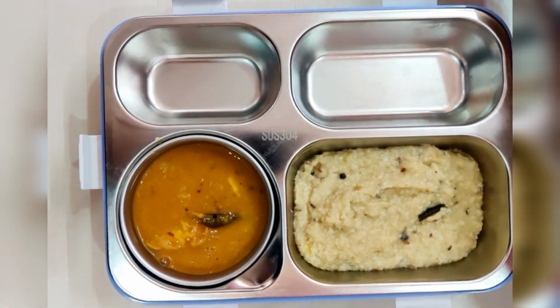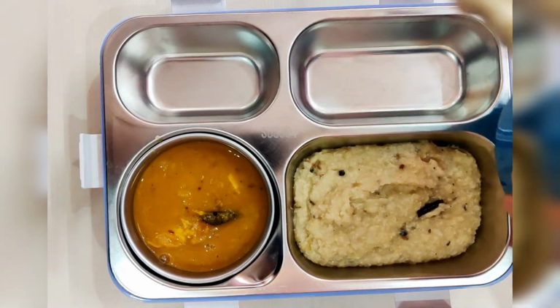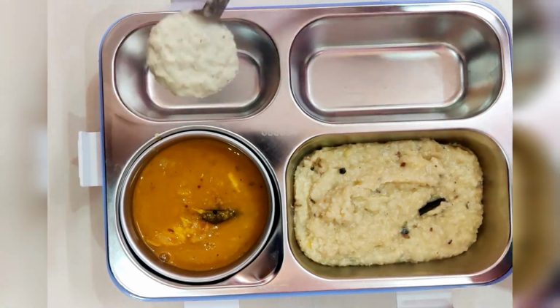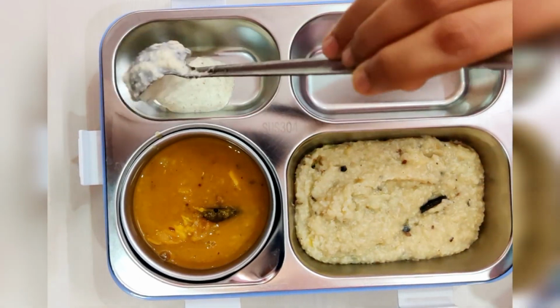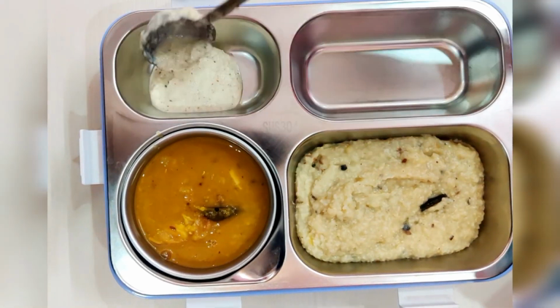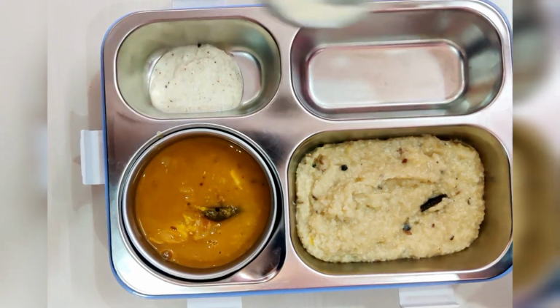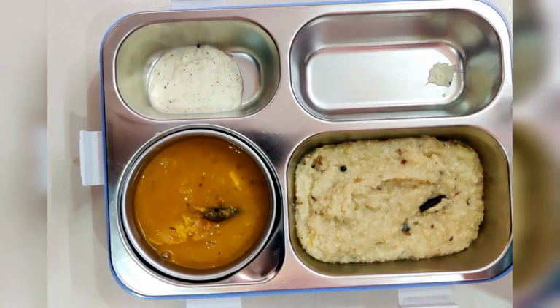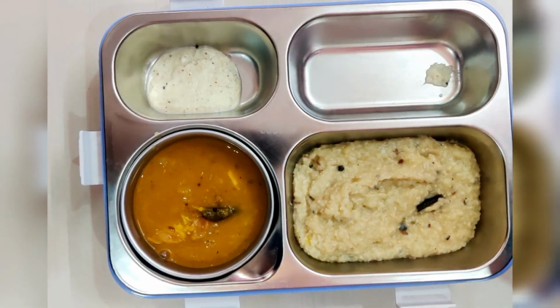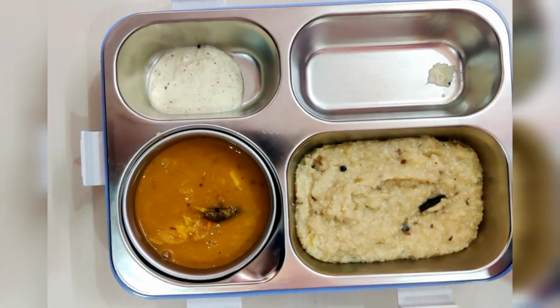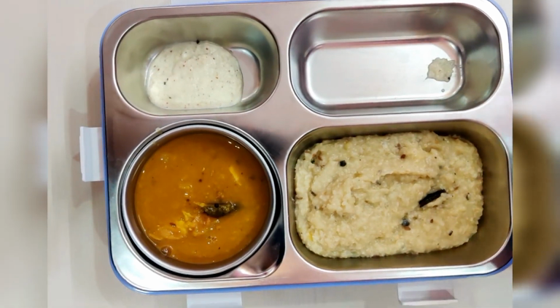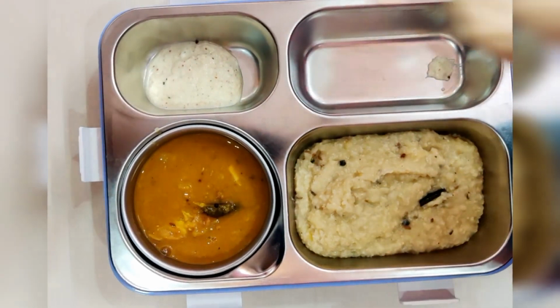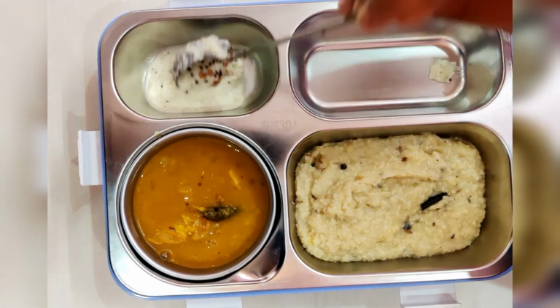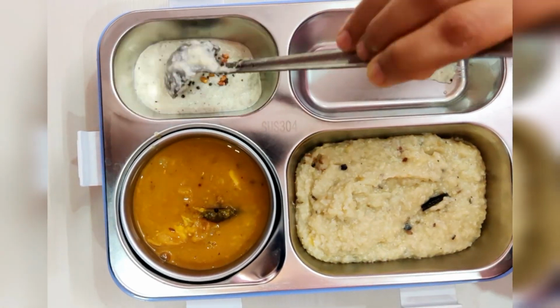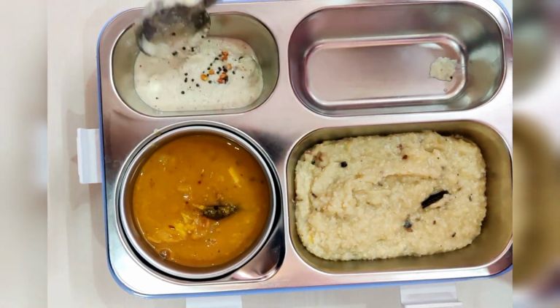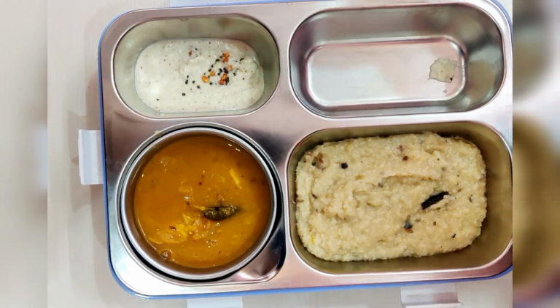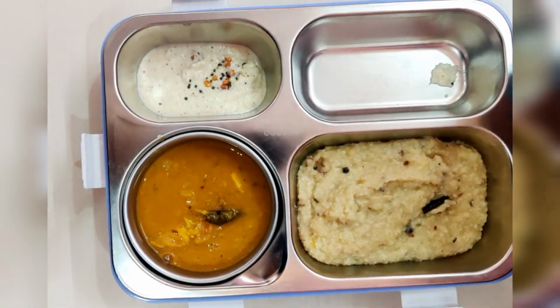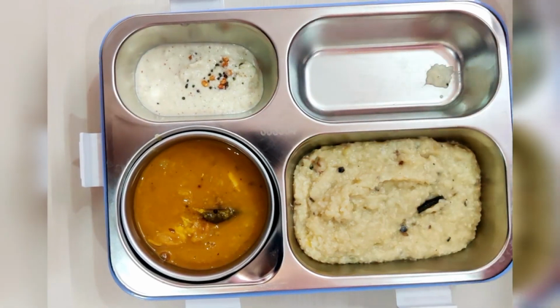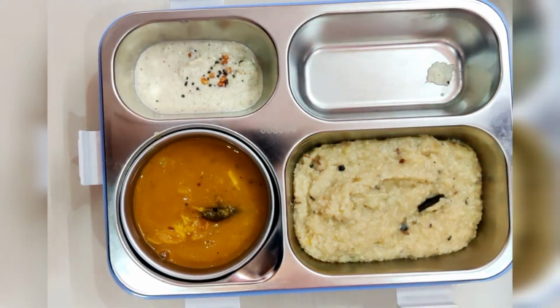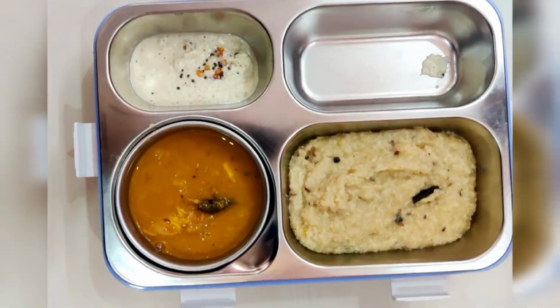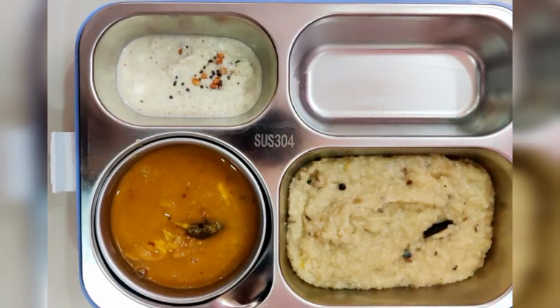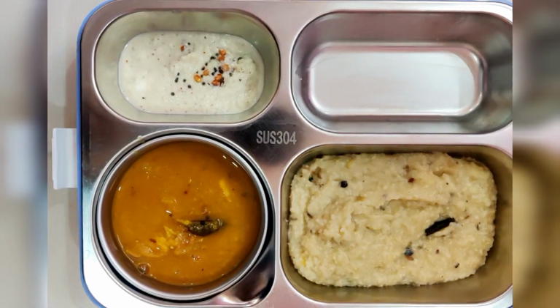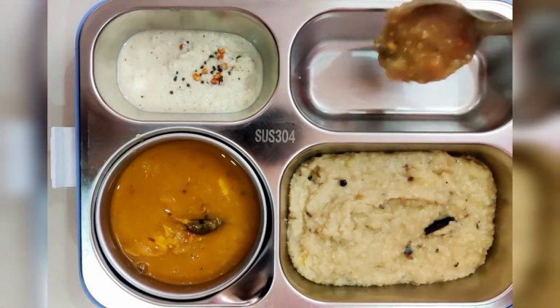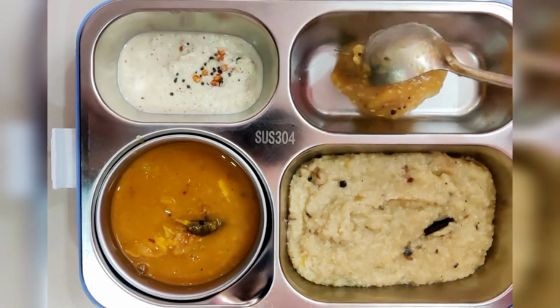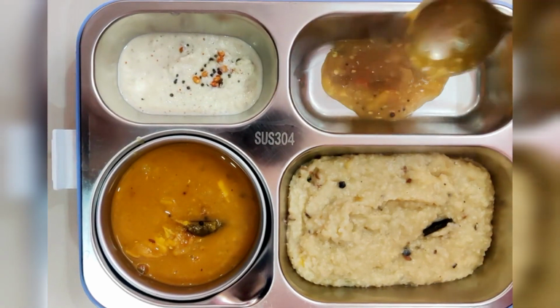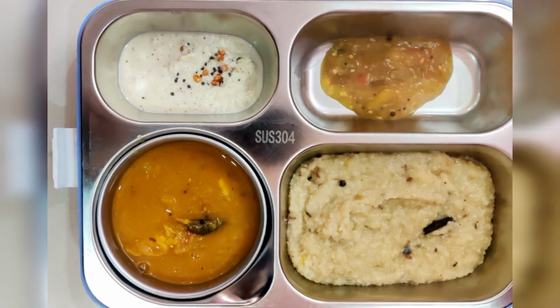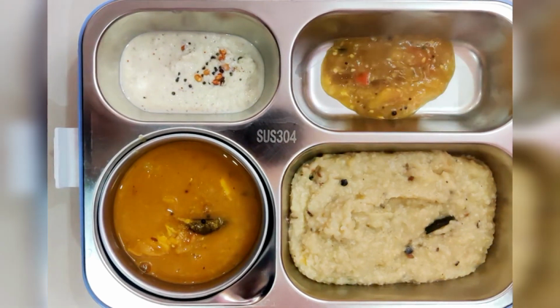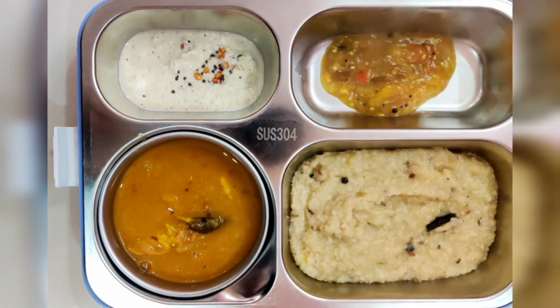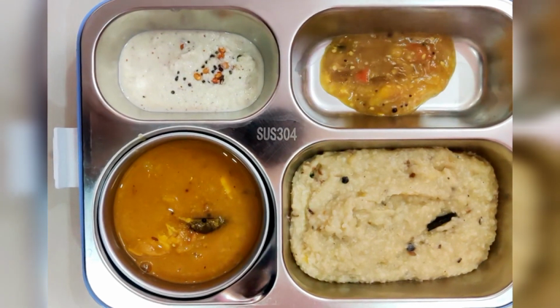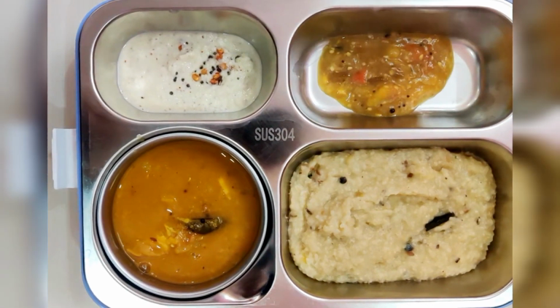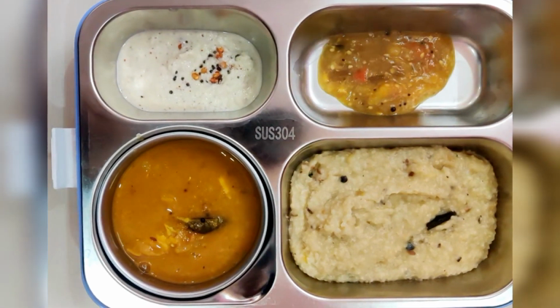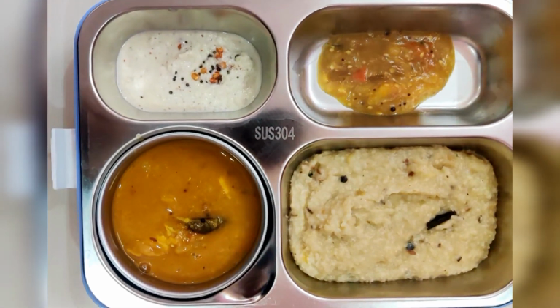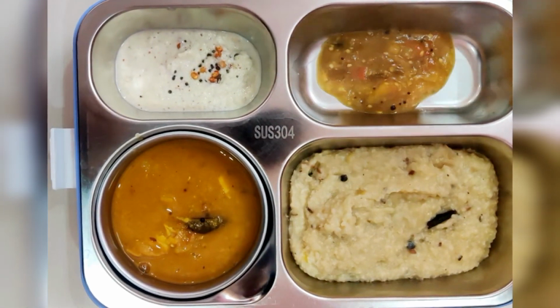We are going to eat mullengi sambar. We are going to eat tinga chutney. We are going to eat kathrika.